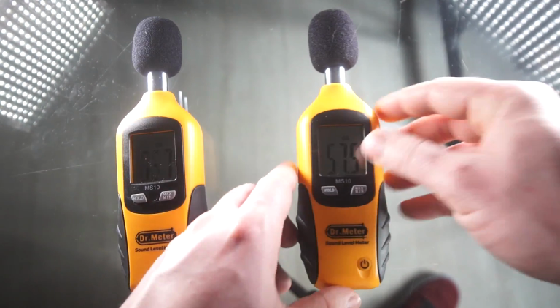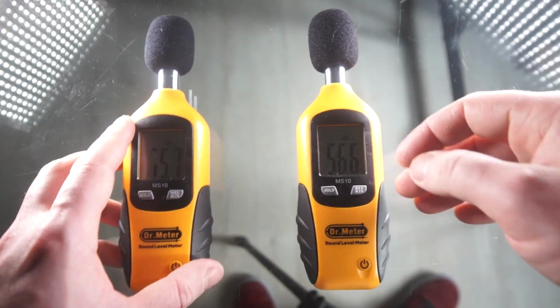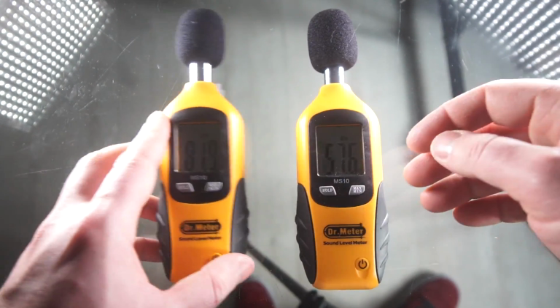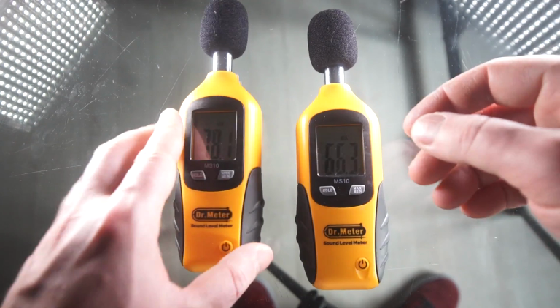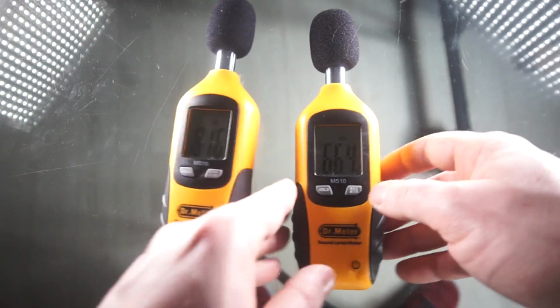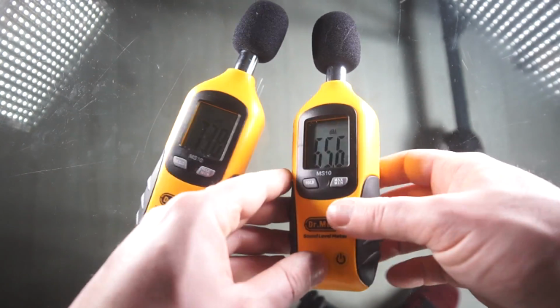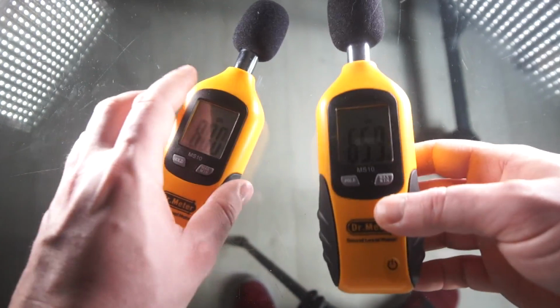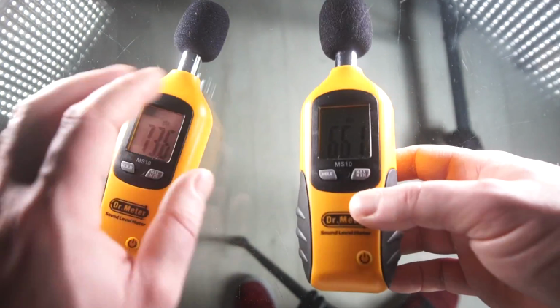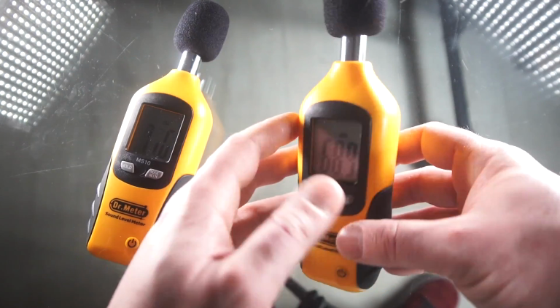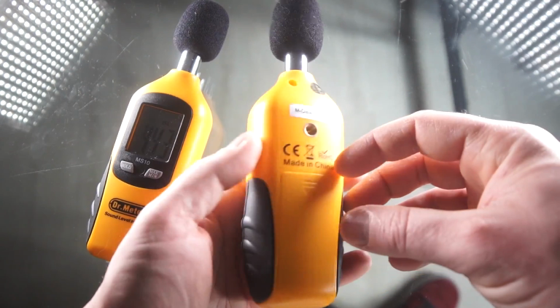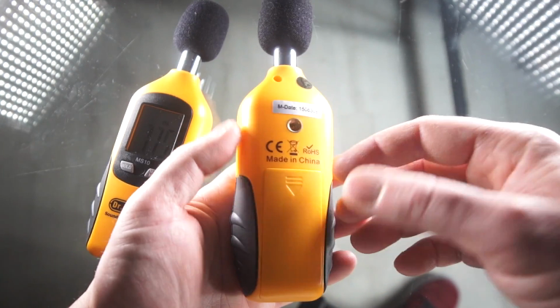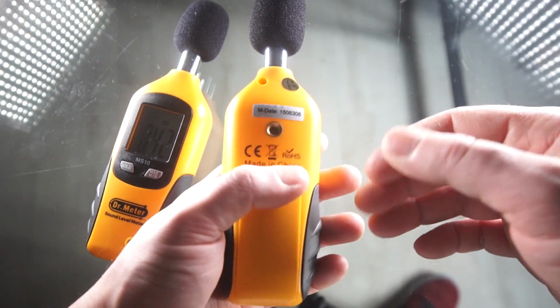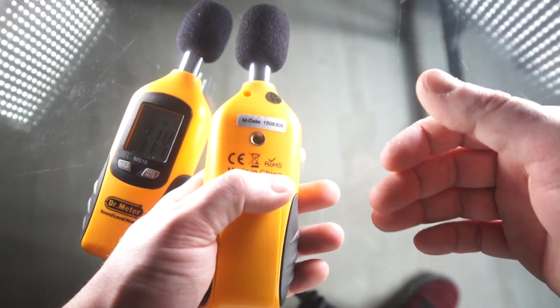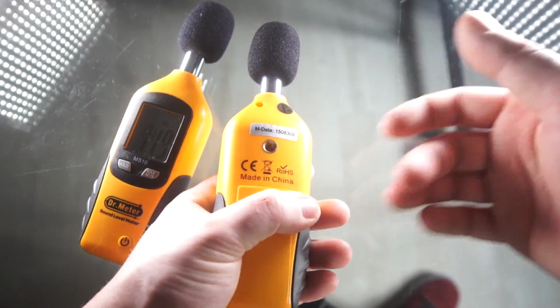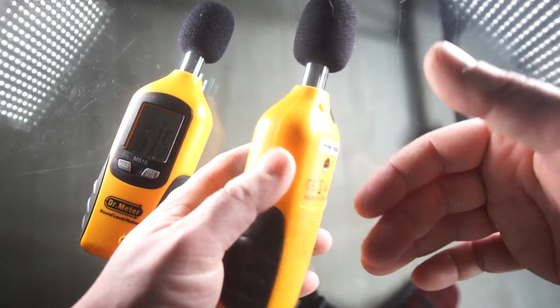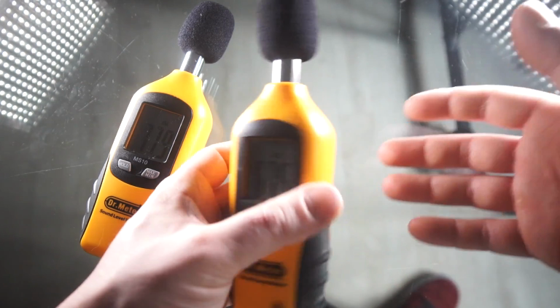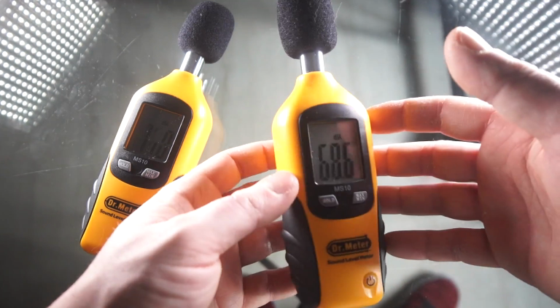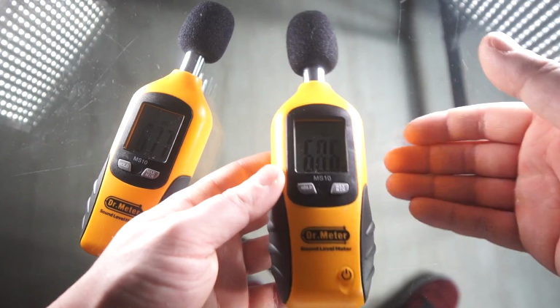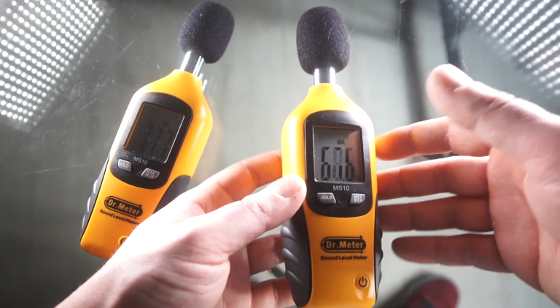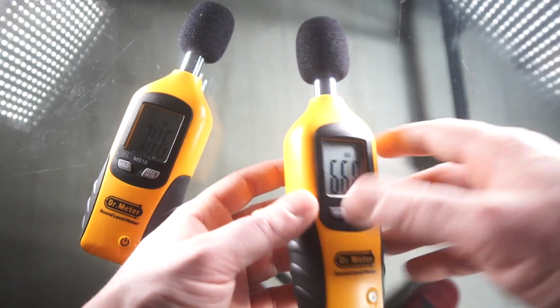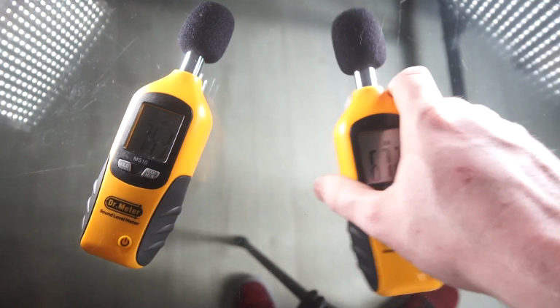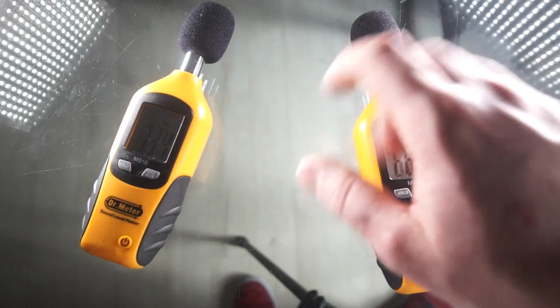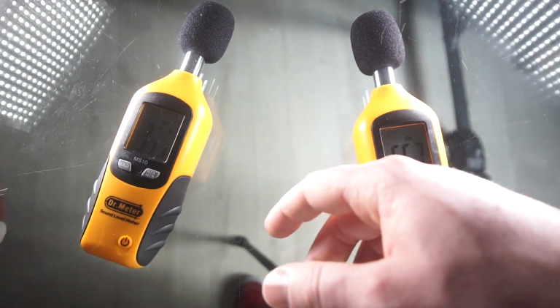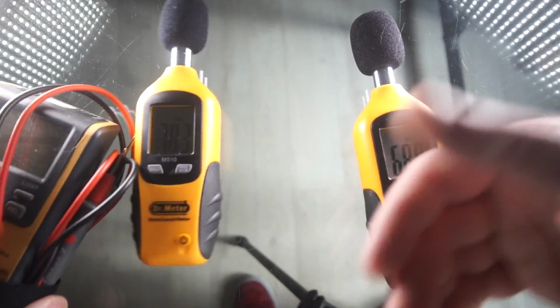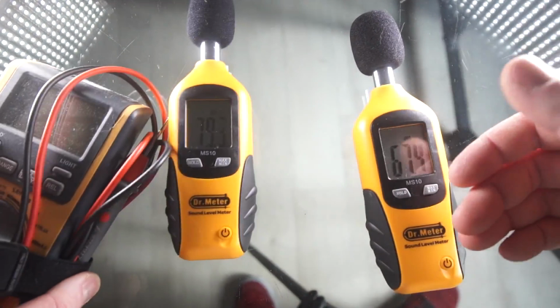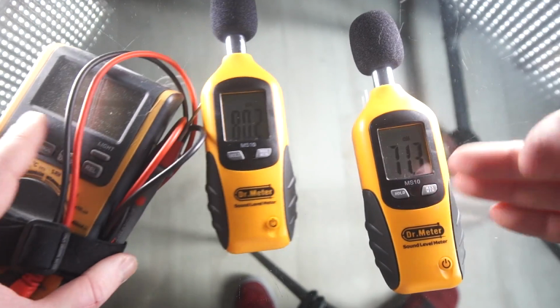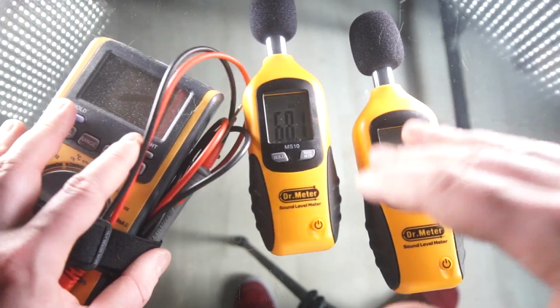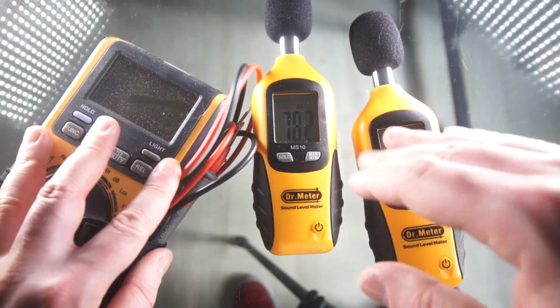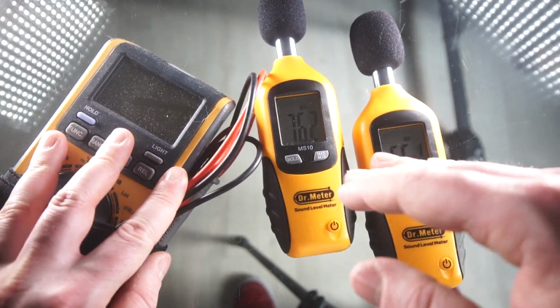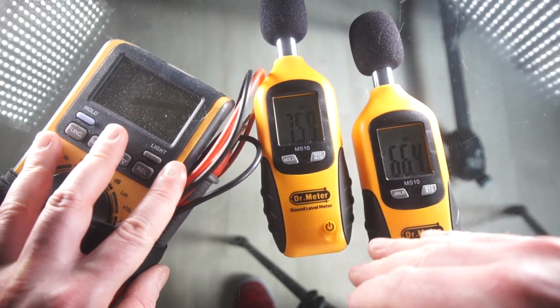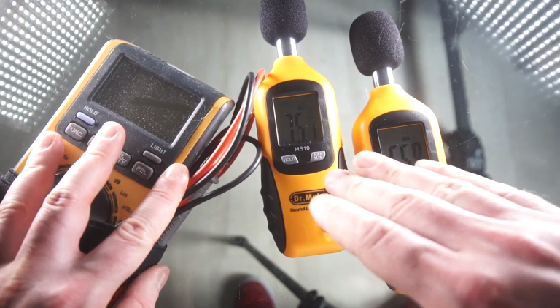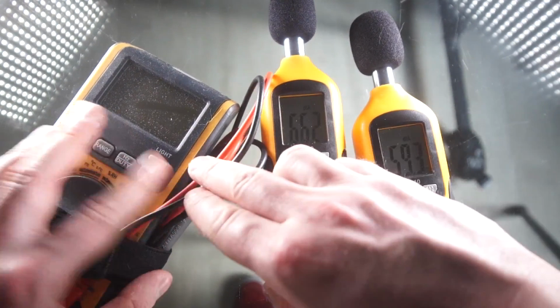This will go up from only 30 decibels, which is disappointing, but there aren't many other options that will go below that. I've seen options that go below that, but it's not listed as going below 30 in the official specs.